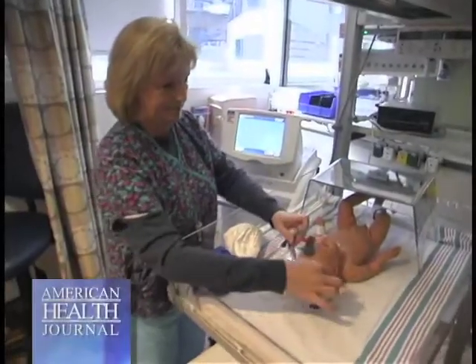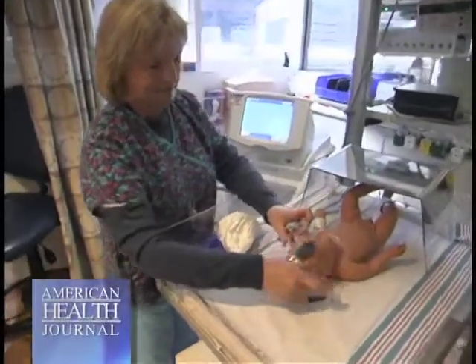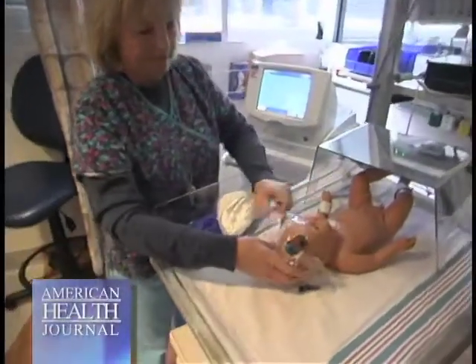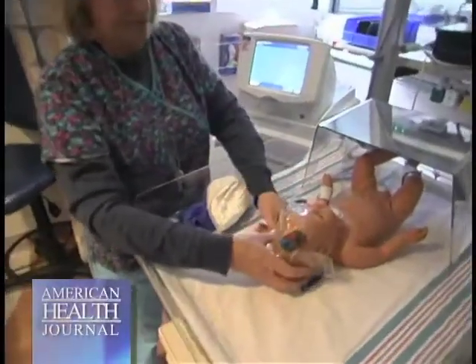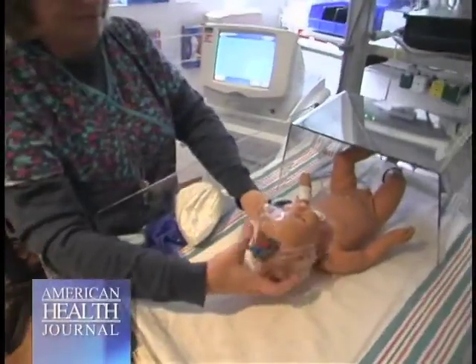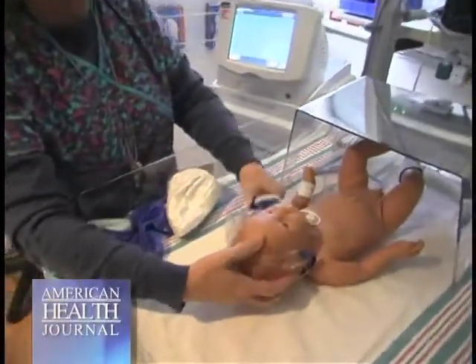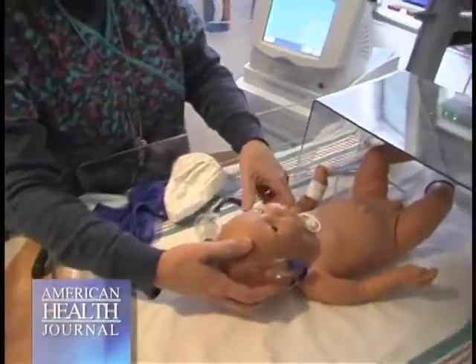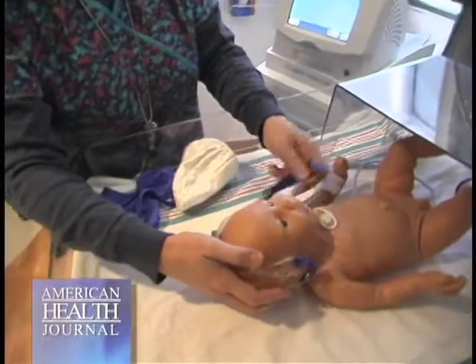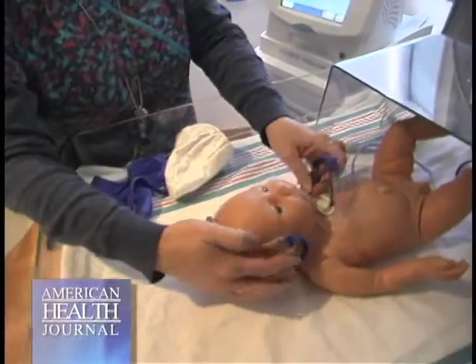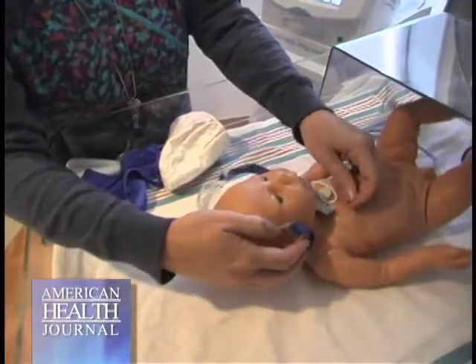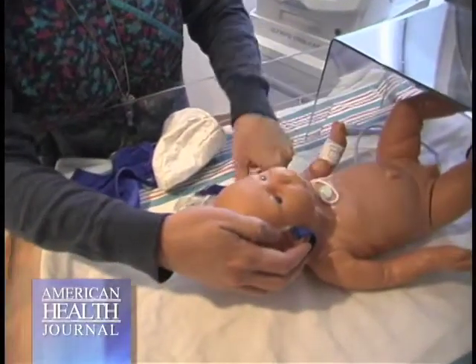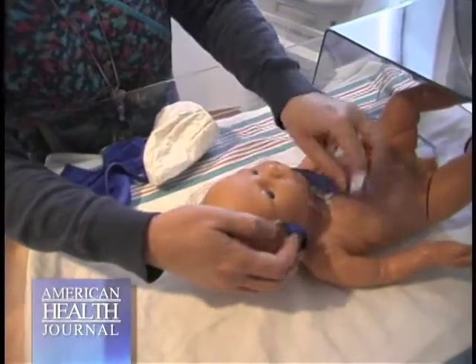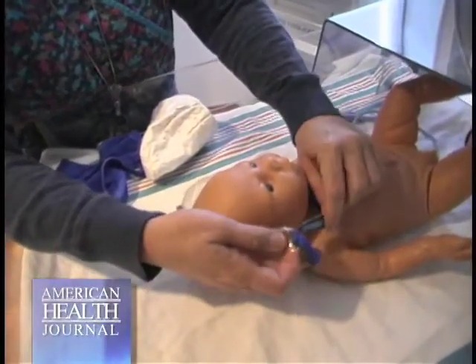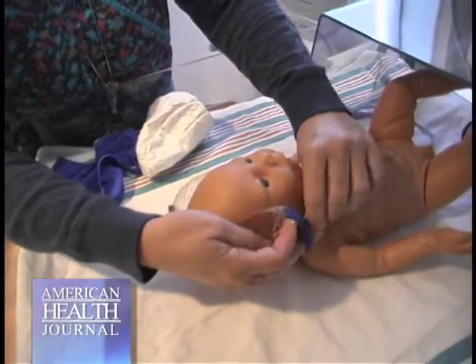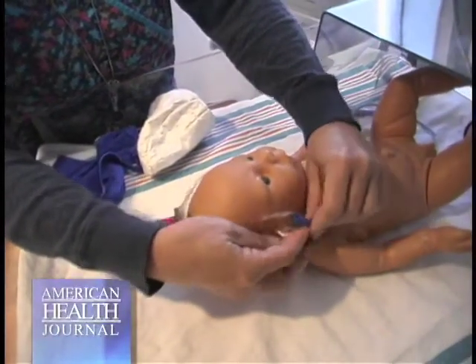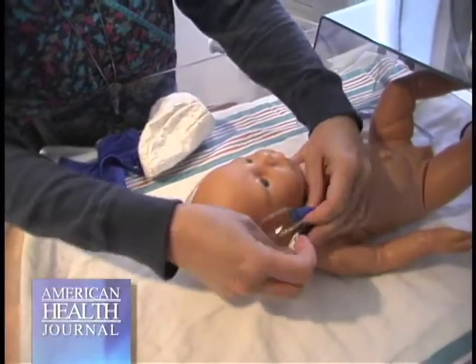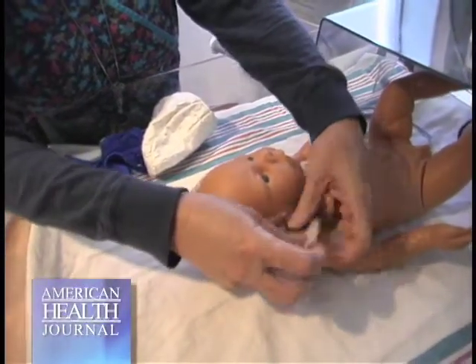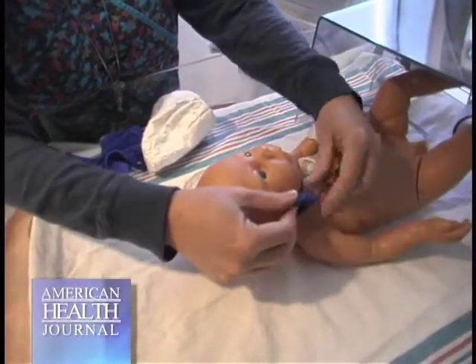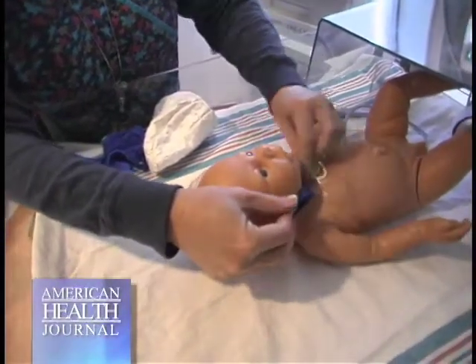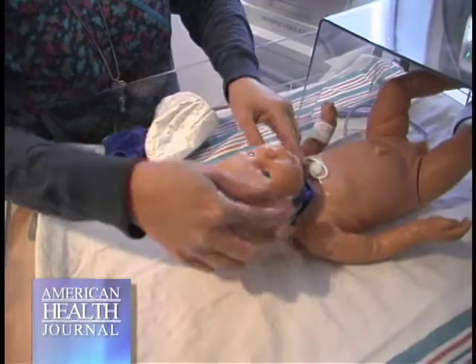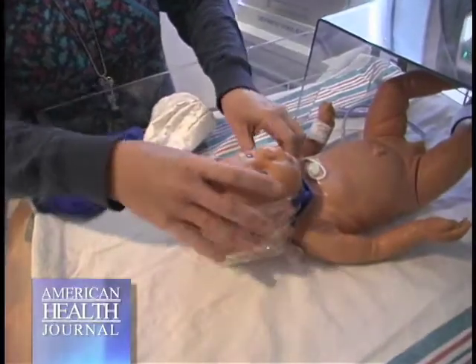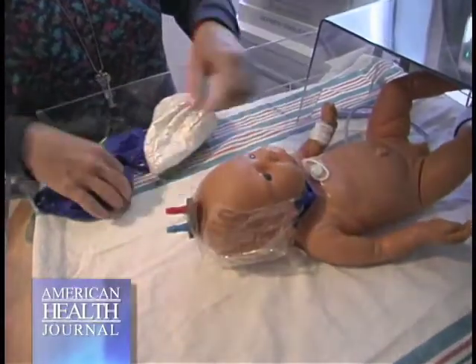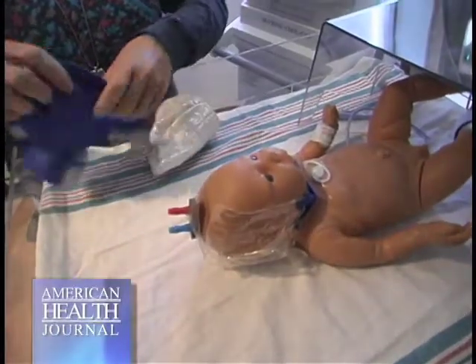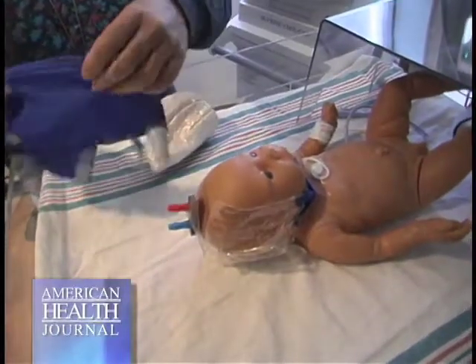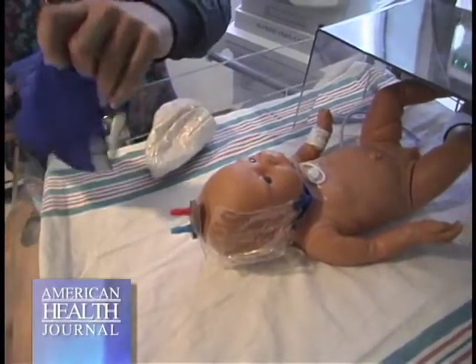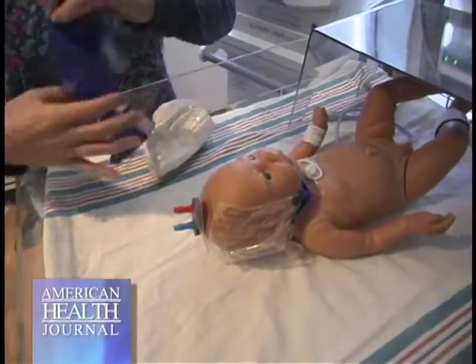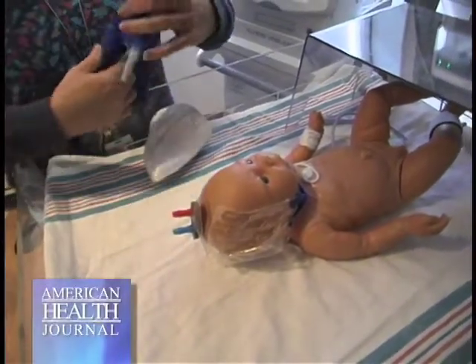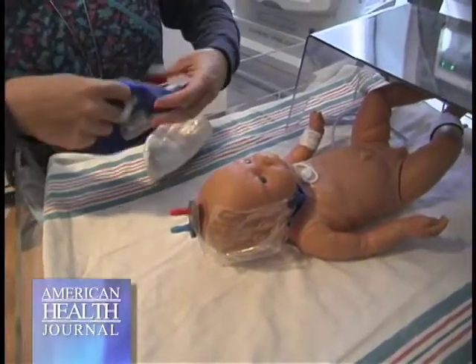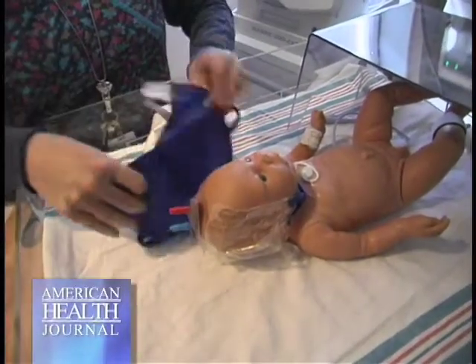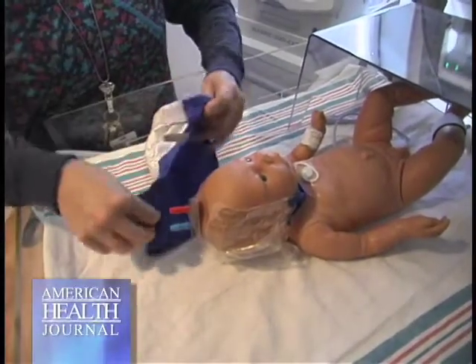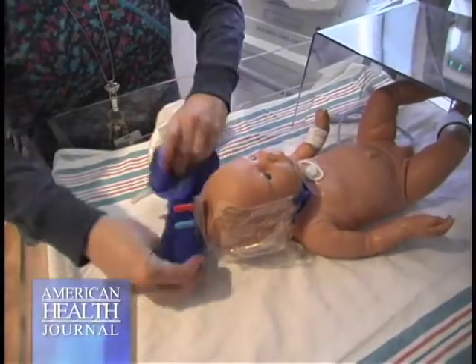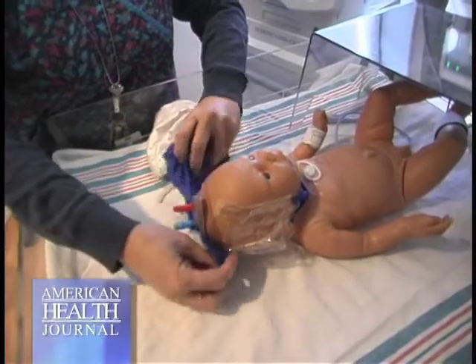We bring the body temperature down to about 34 degrees Celsius. Normal body temperature, as you know, is 36.5 to 37 degrees Celsius. So moderately cold, but not very cold.